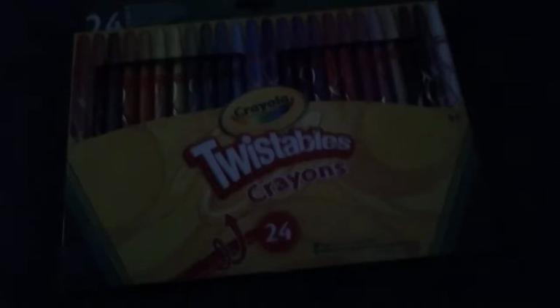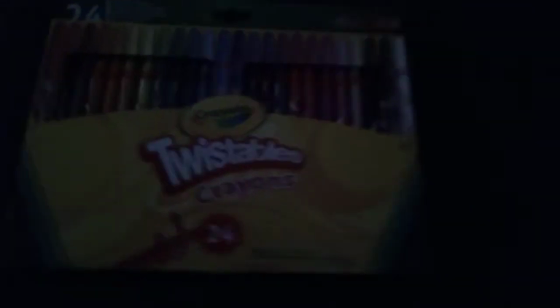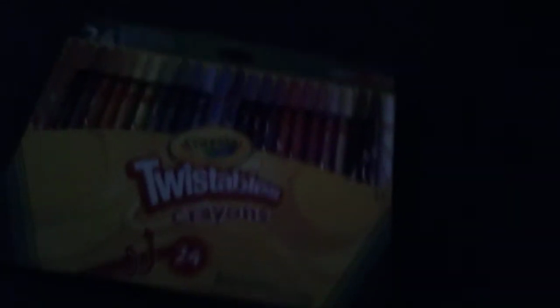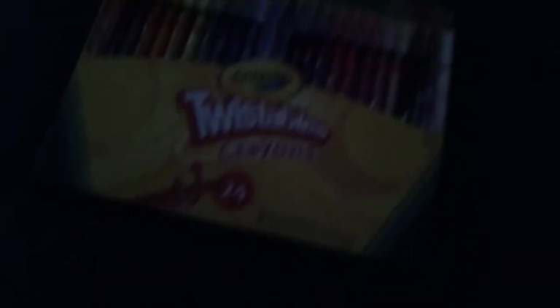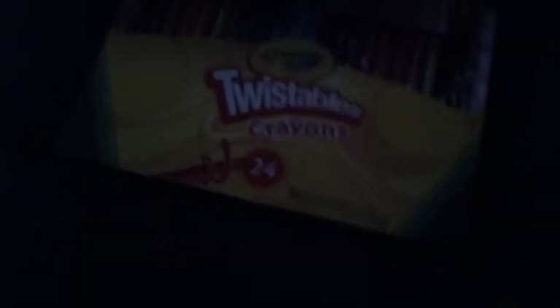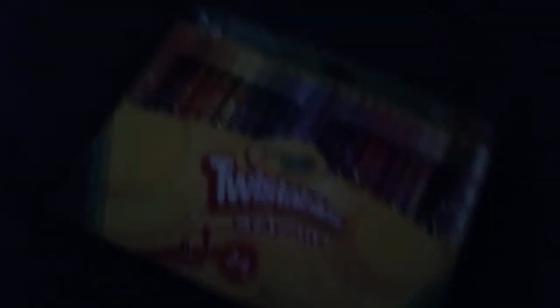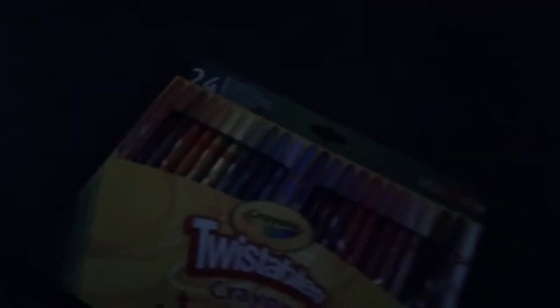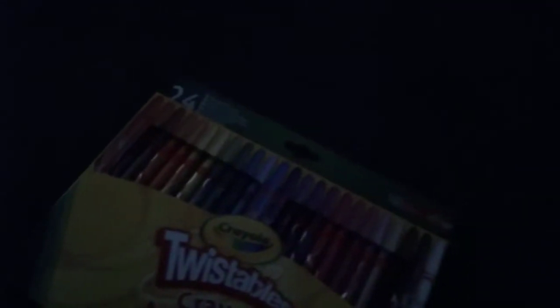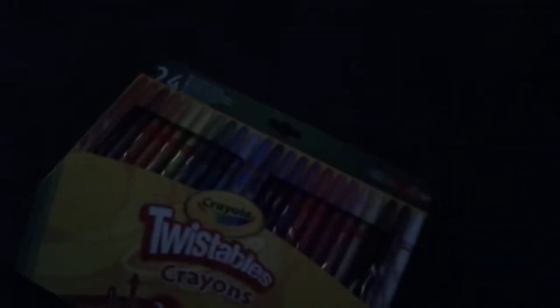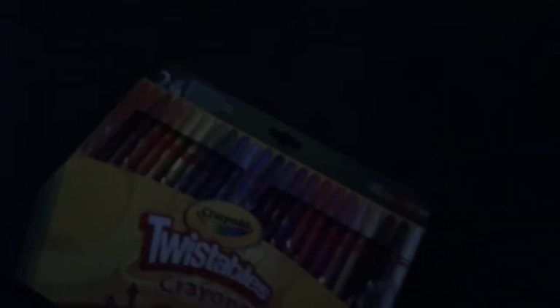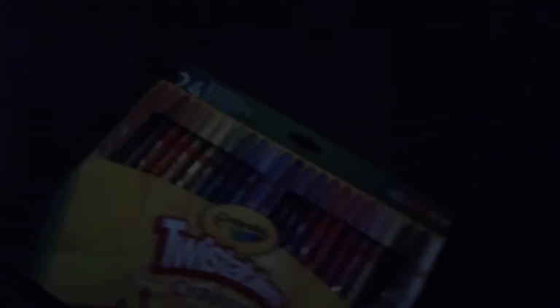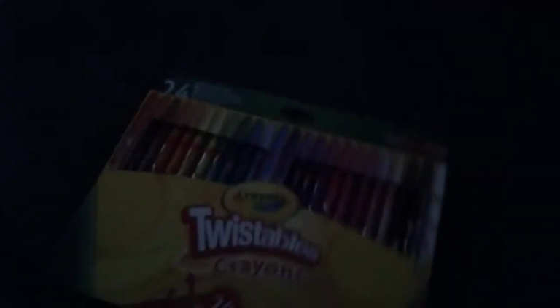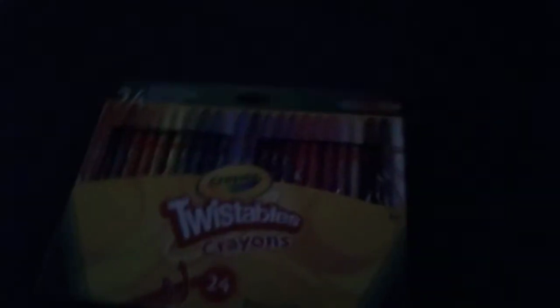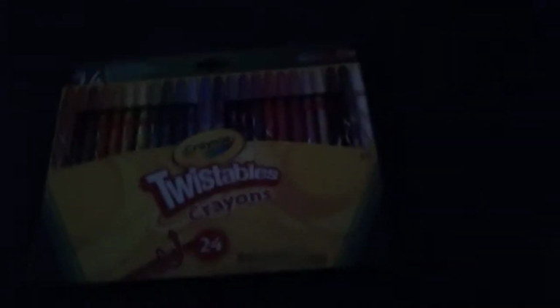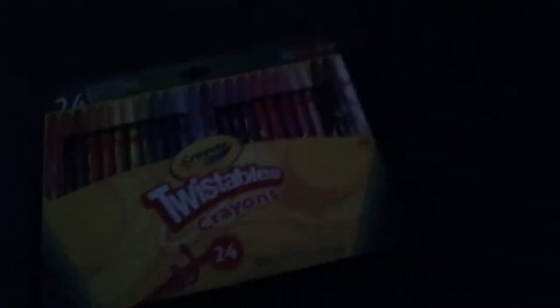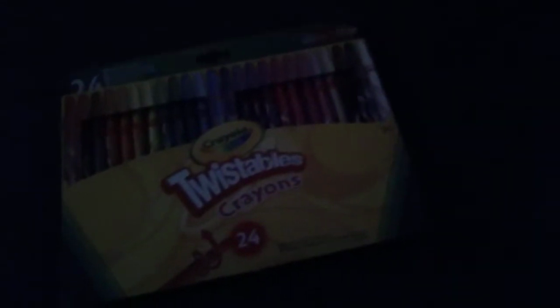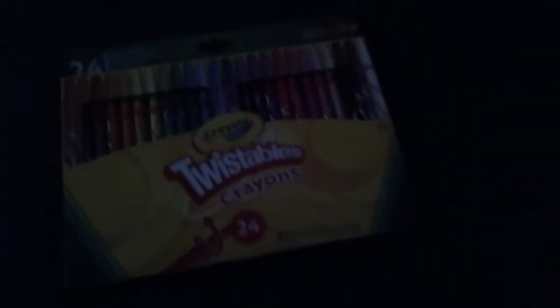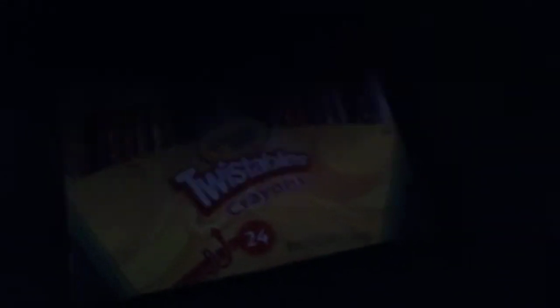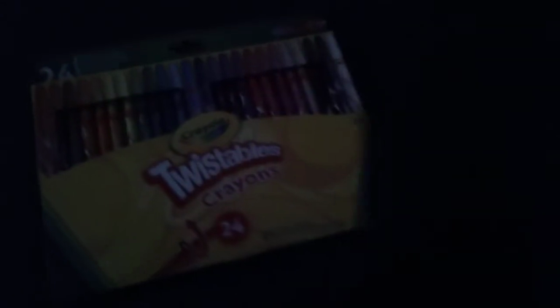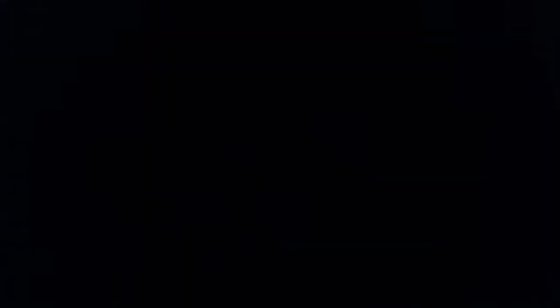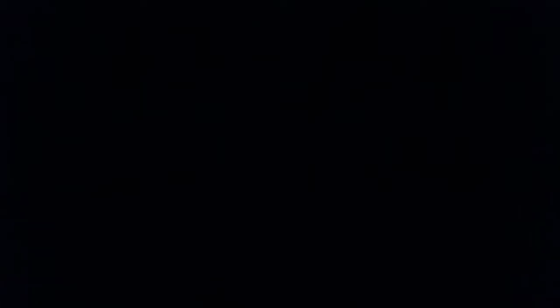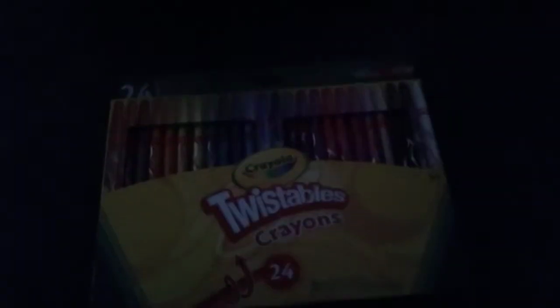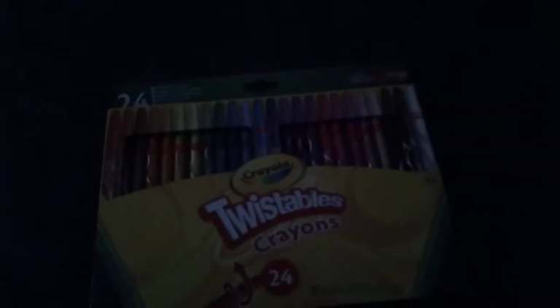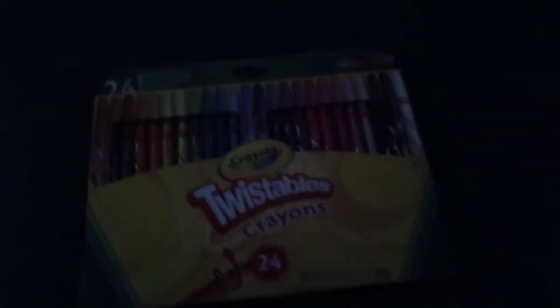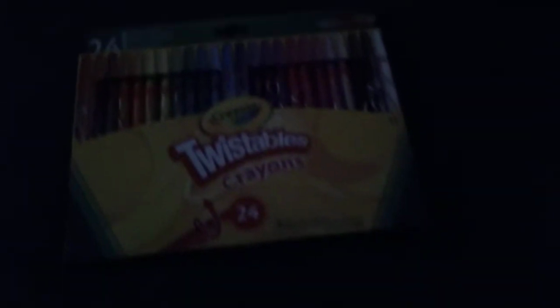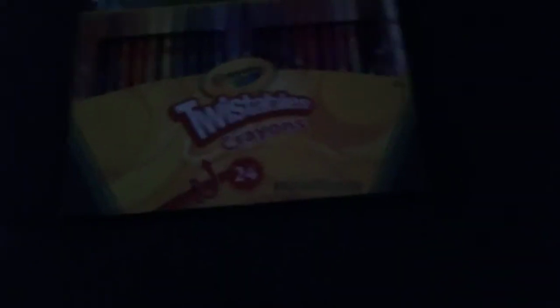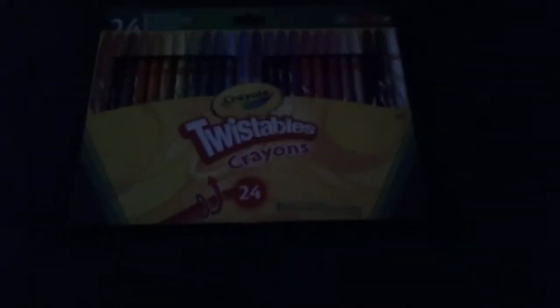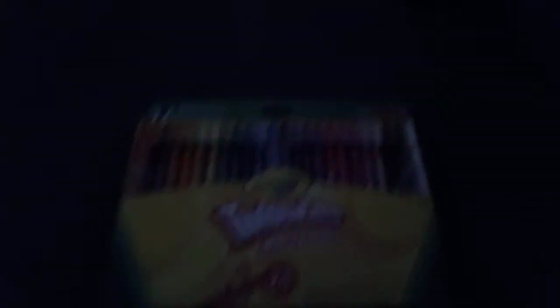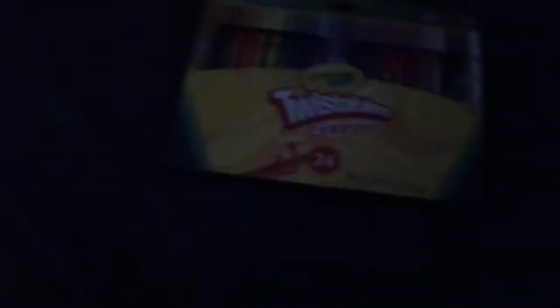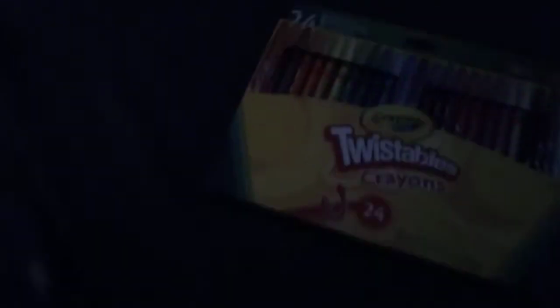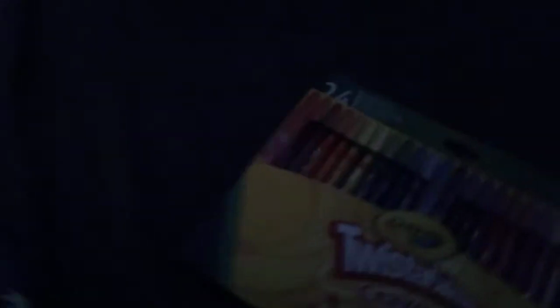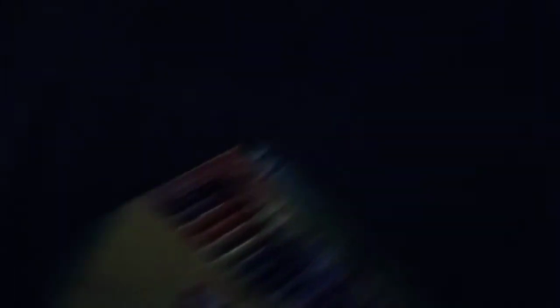Hey guys, it's Tyler back with another video and today I'm going to be unboxing this 24 pack of Twisted Packs. Let's go.